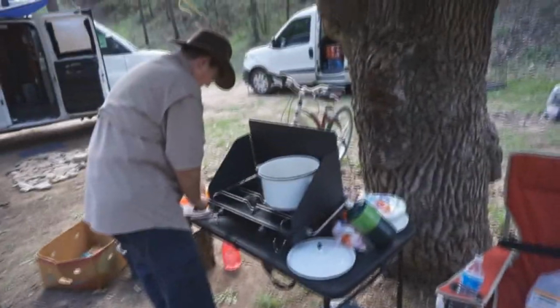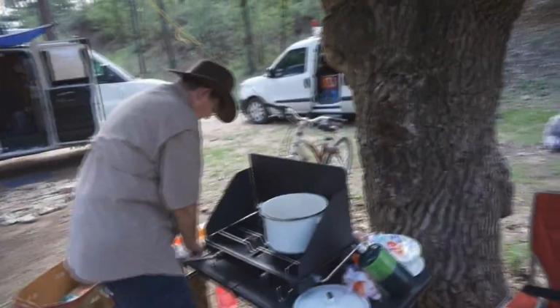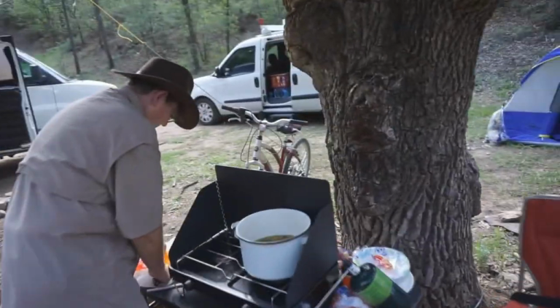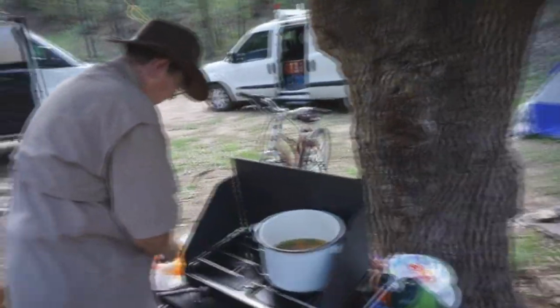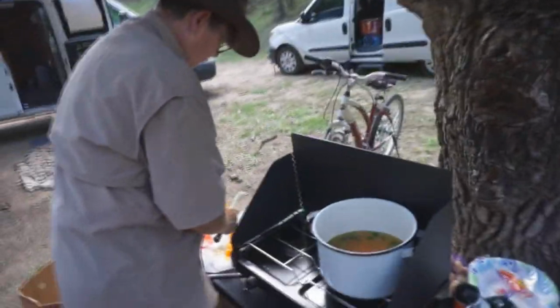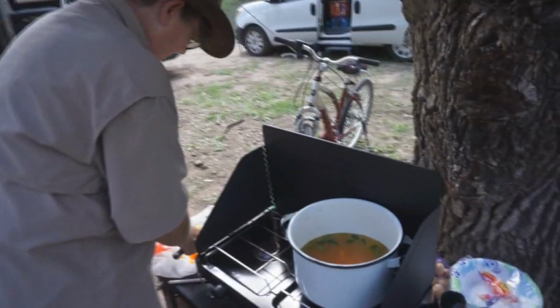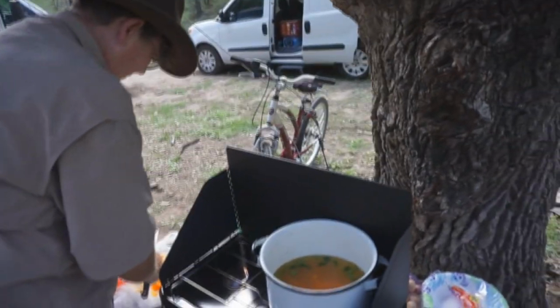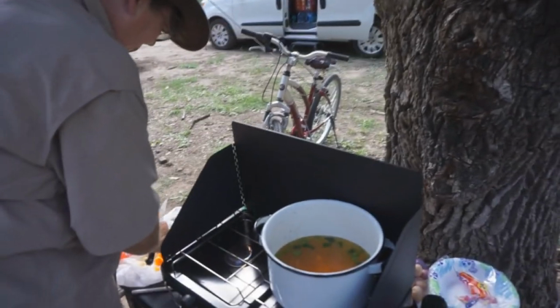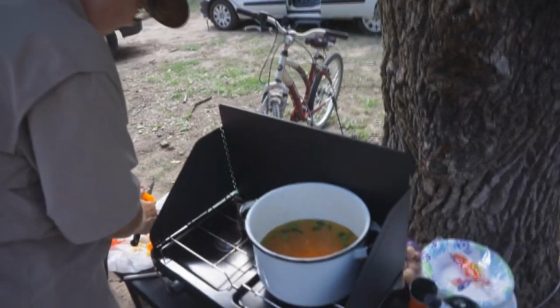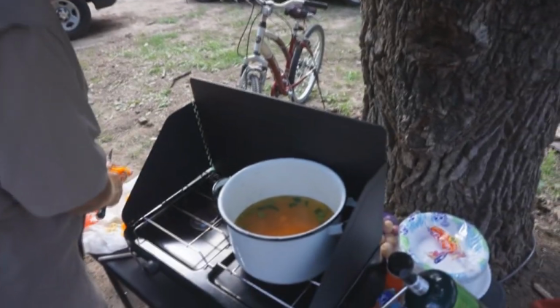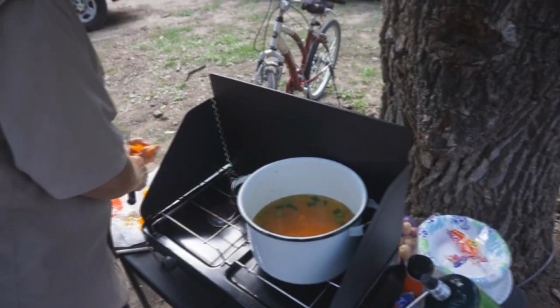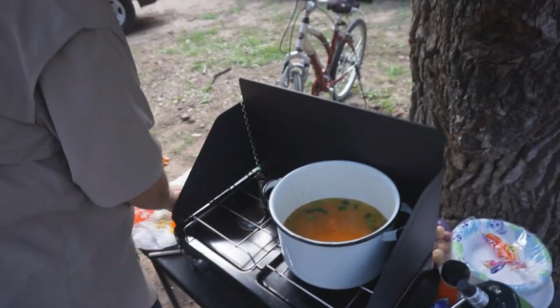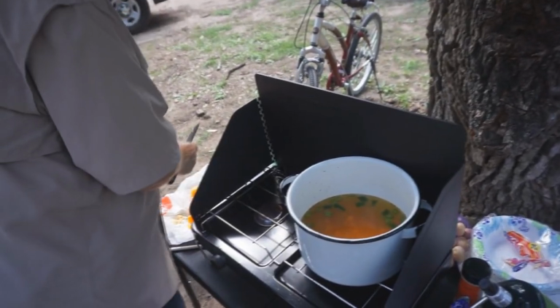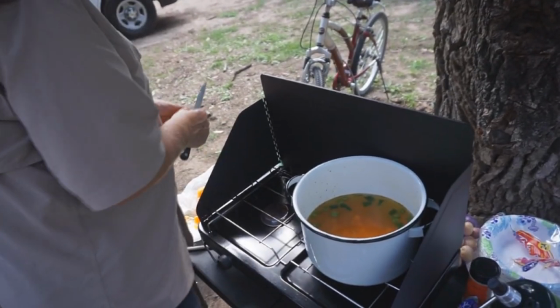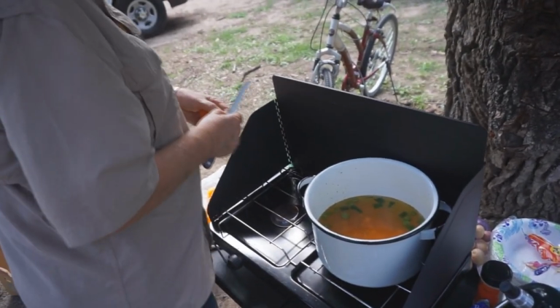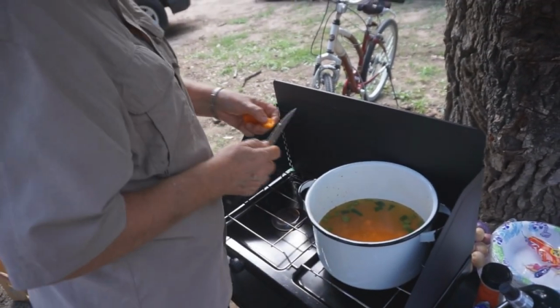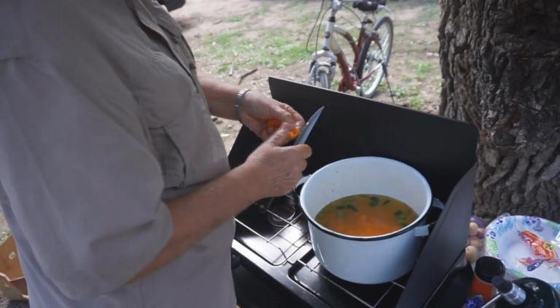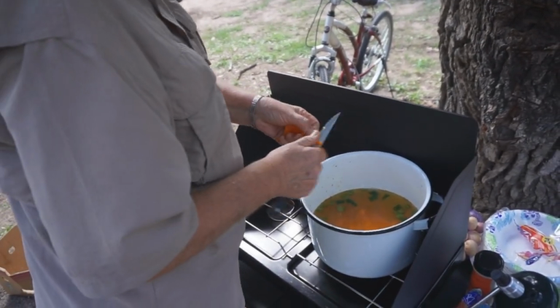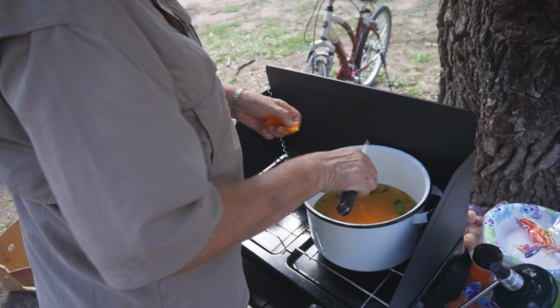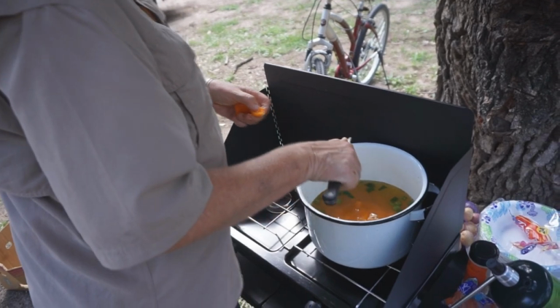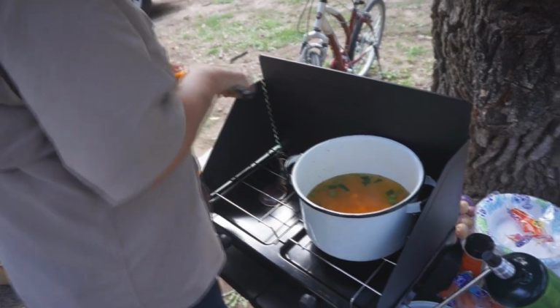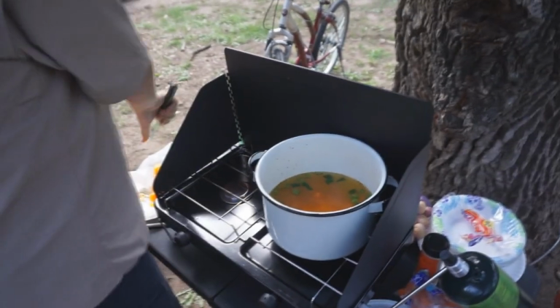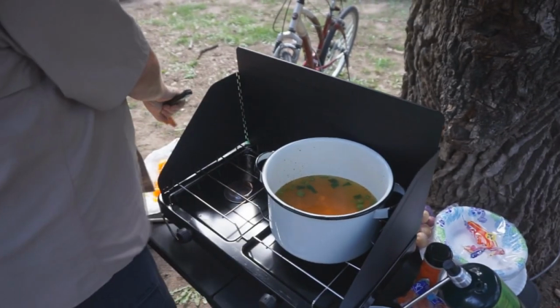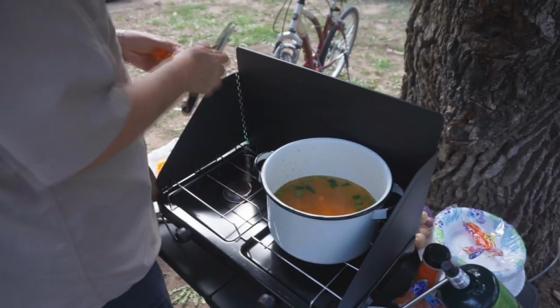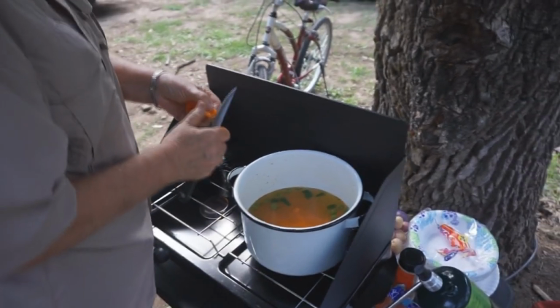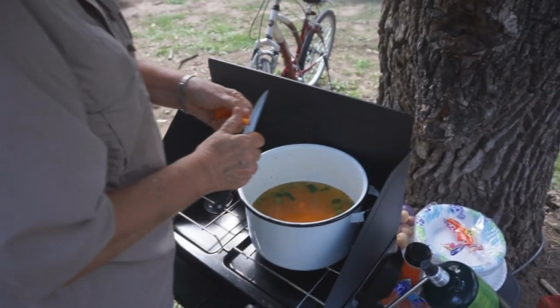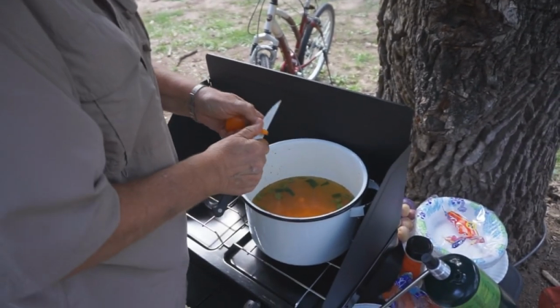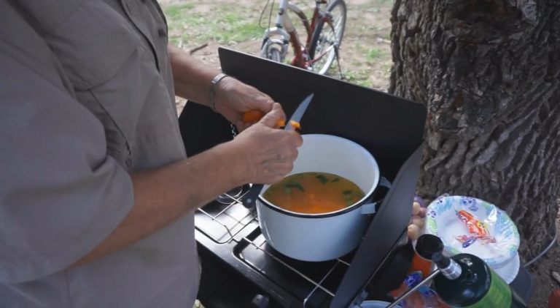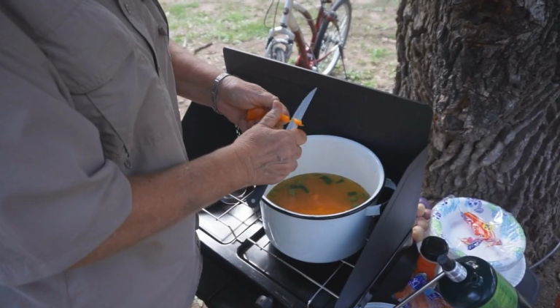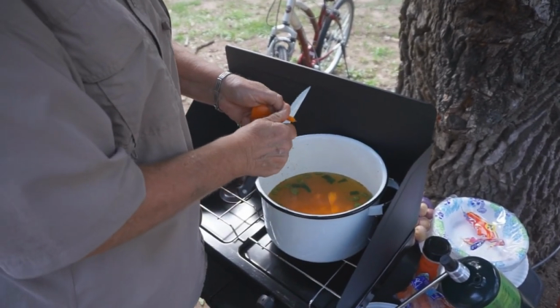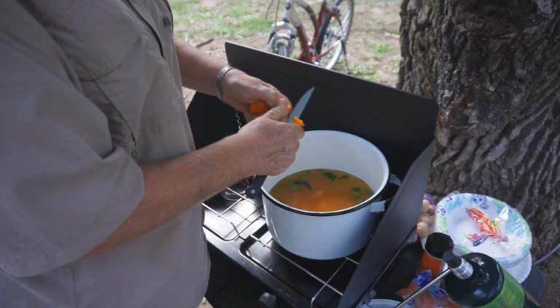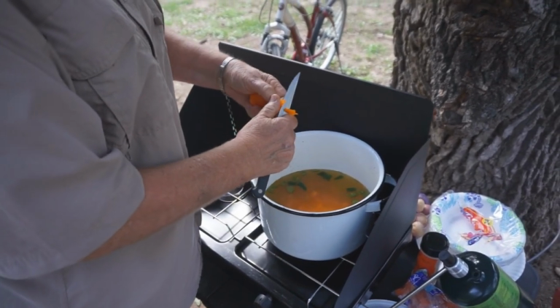C-Dub is cooking supper tonight. What are we having? We are having a chicken throwdown. It's never the same — it's just whatever I throw down, whatever I pick up at the store.